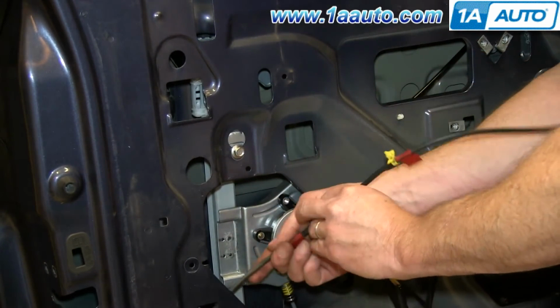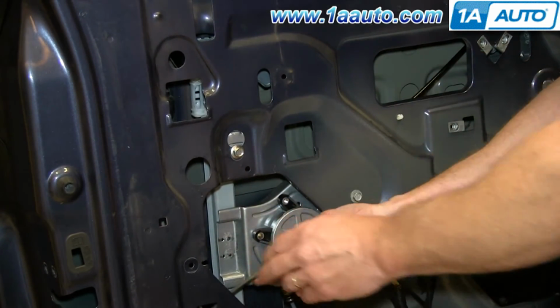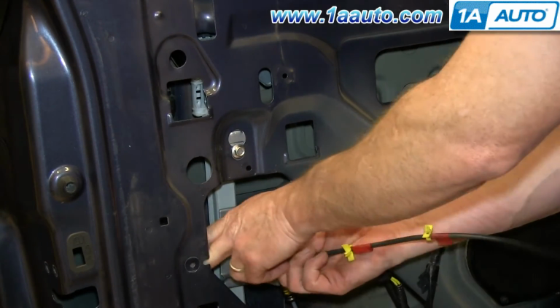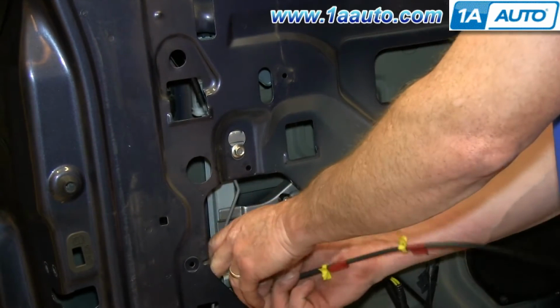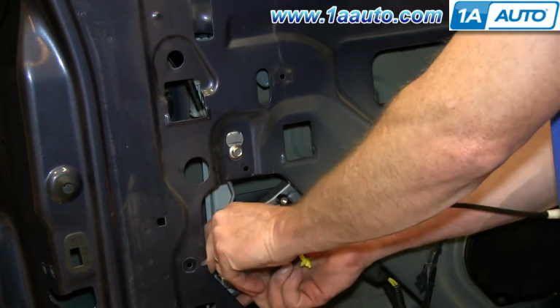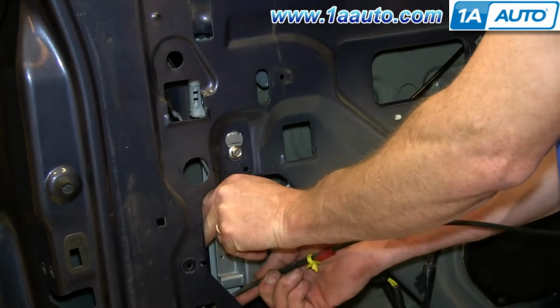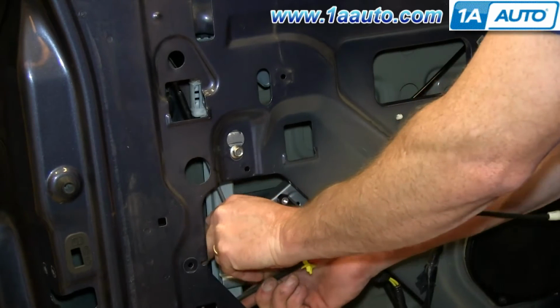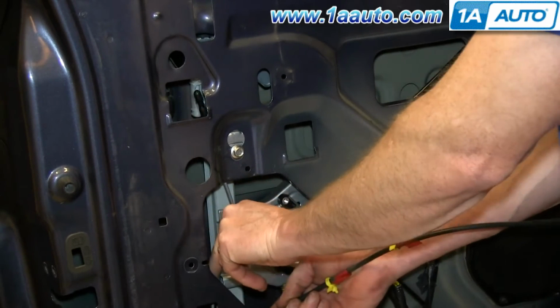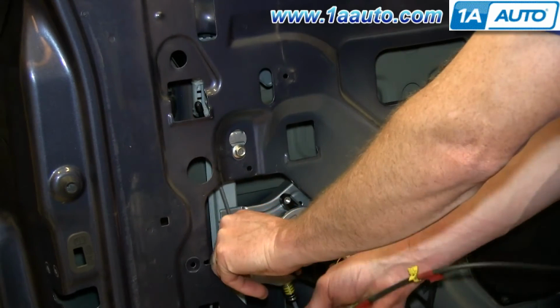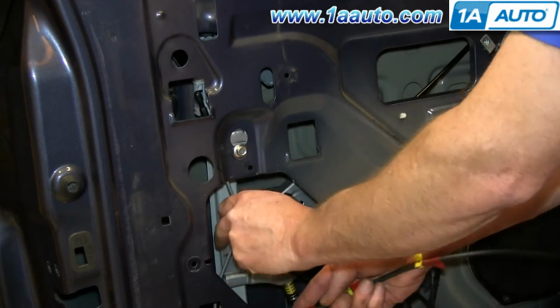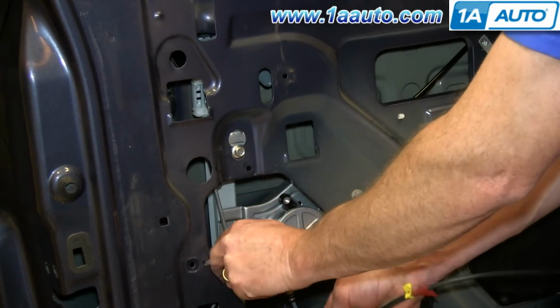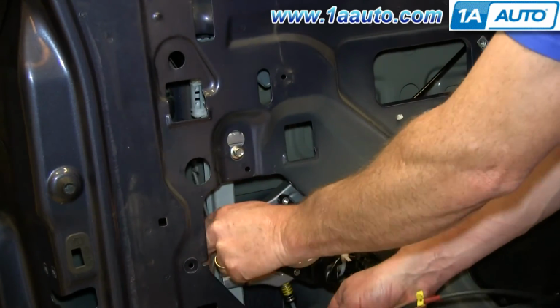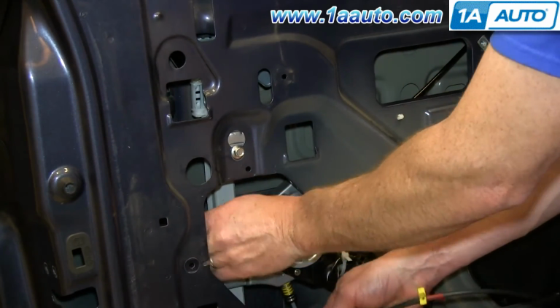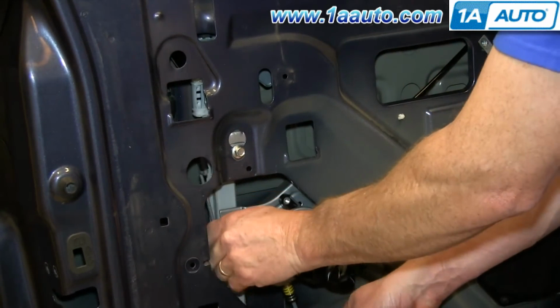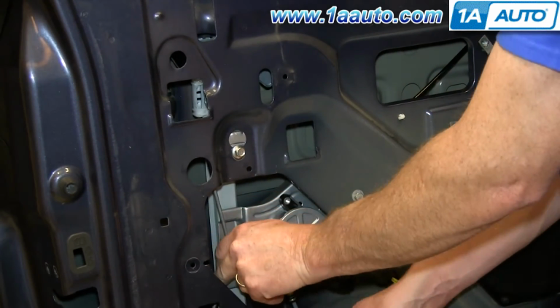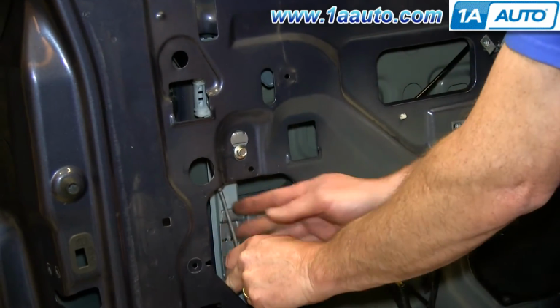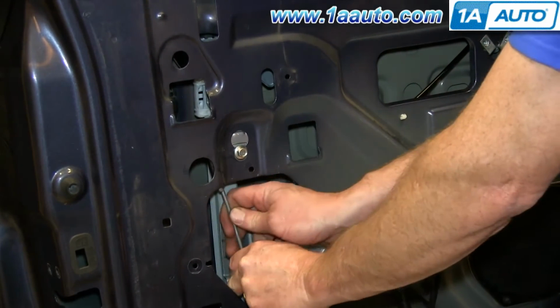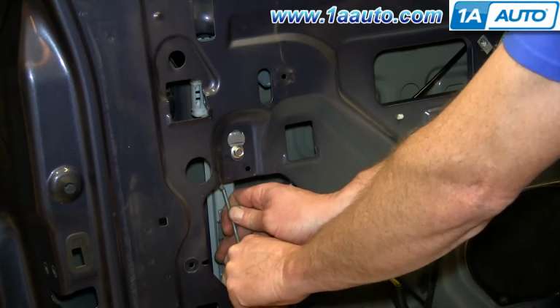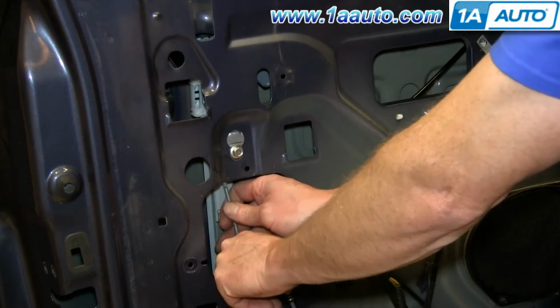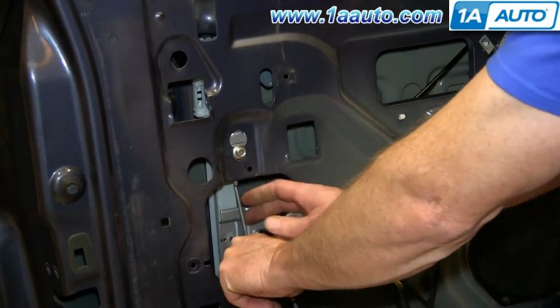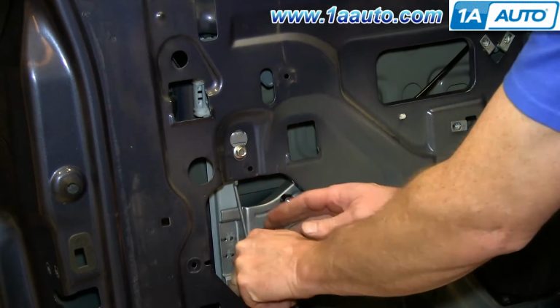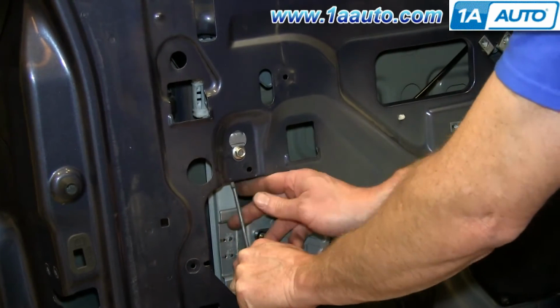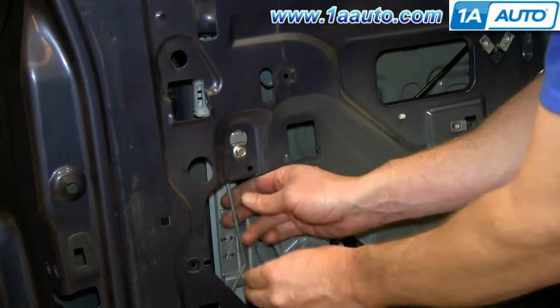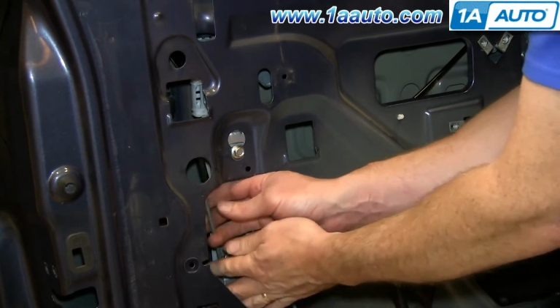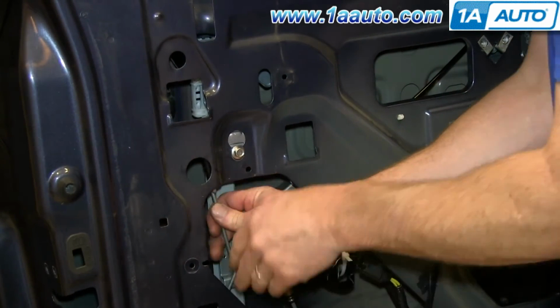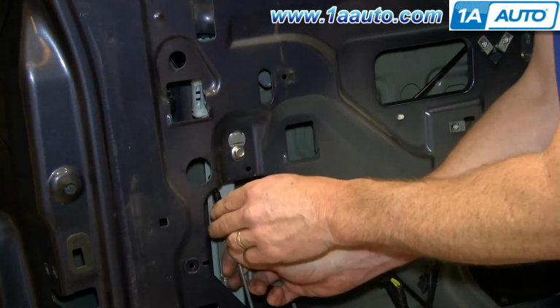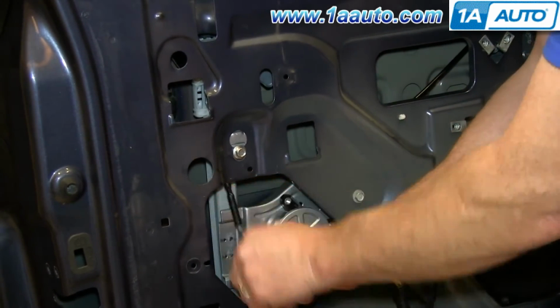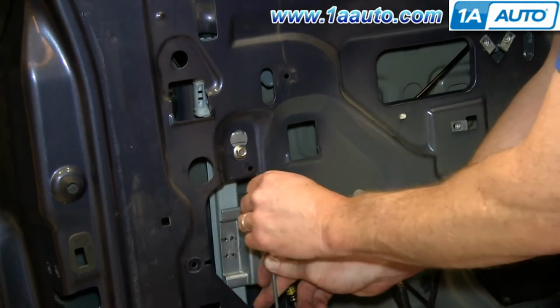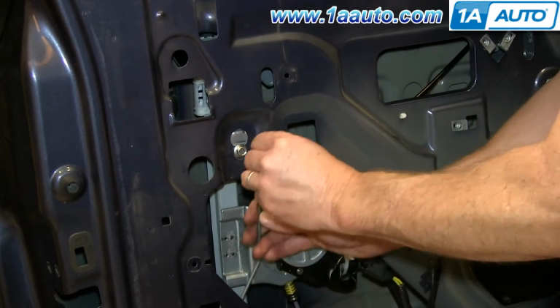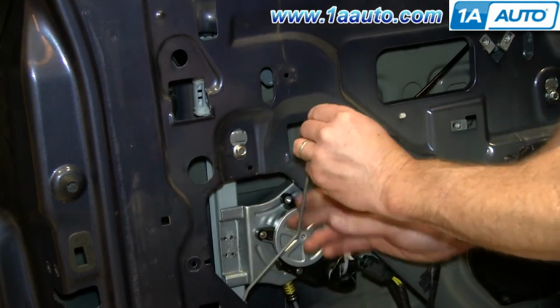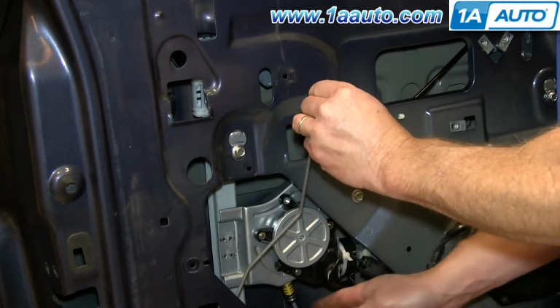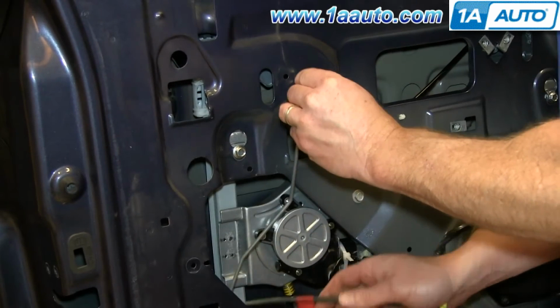Now just work your door lock actuator assembly down and out. It does take some maneuvering to get it to come out, but just keep working at it and it will come out.